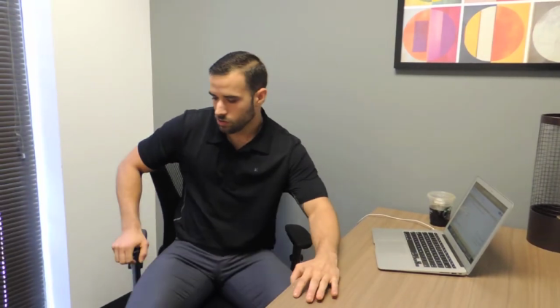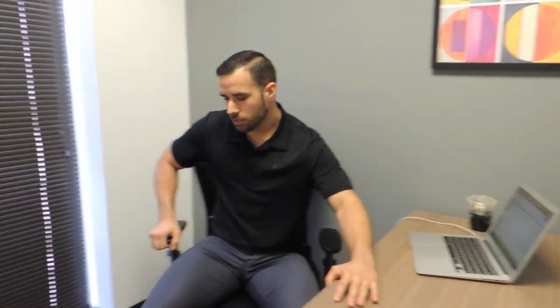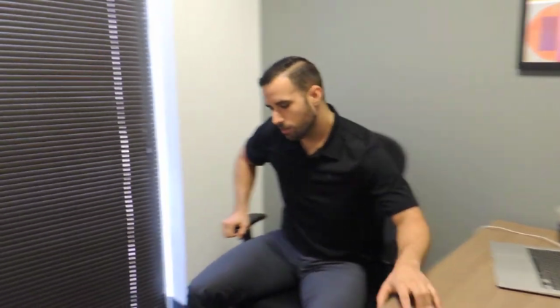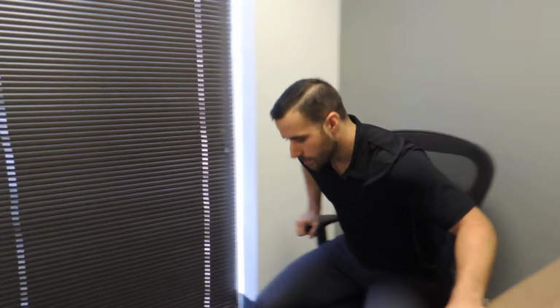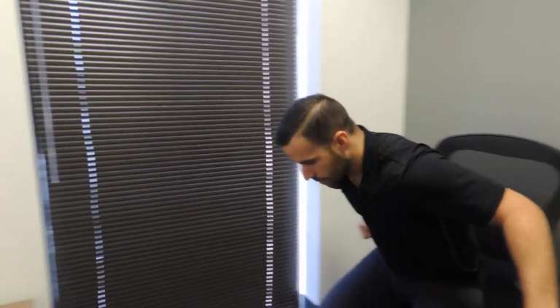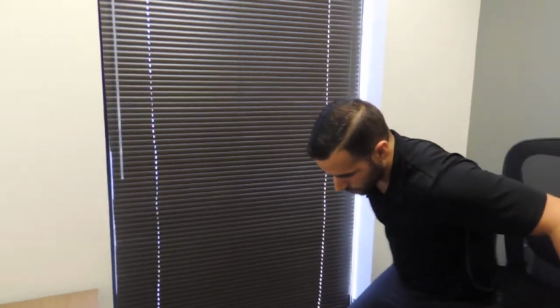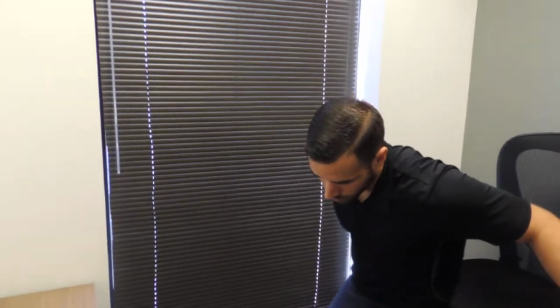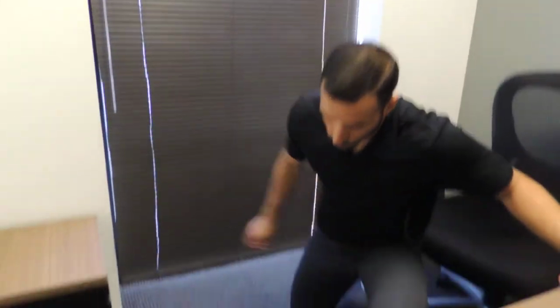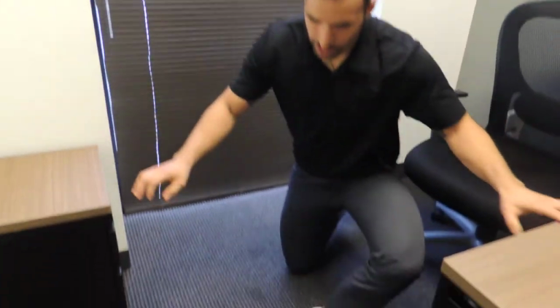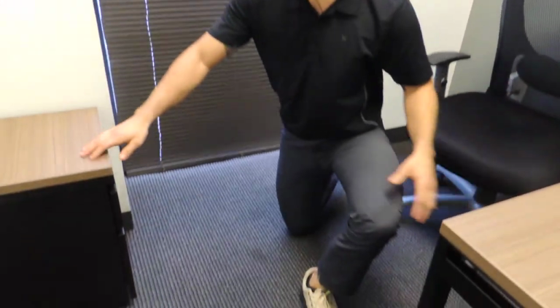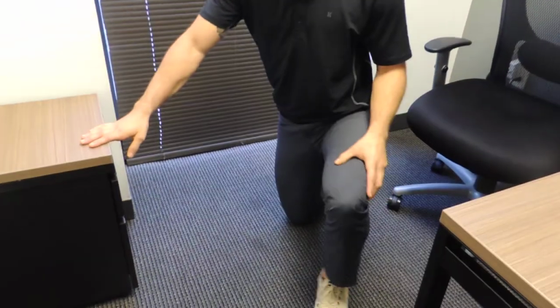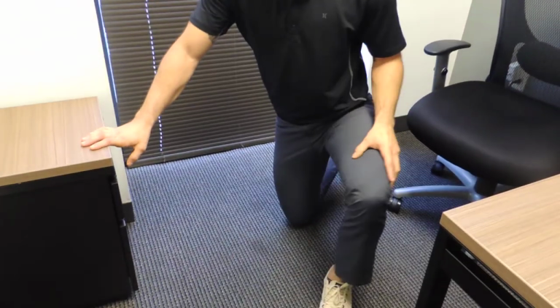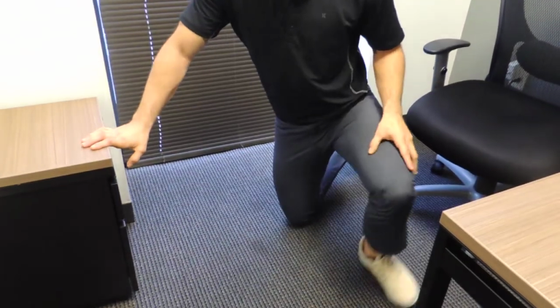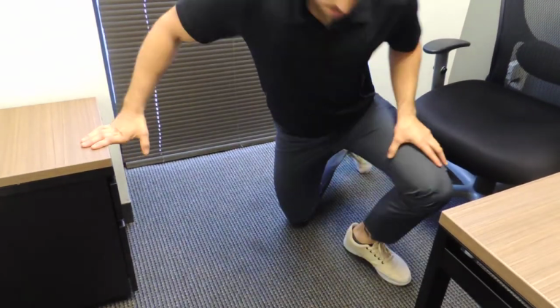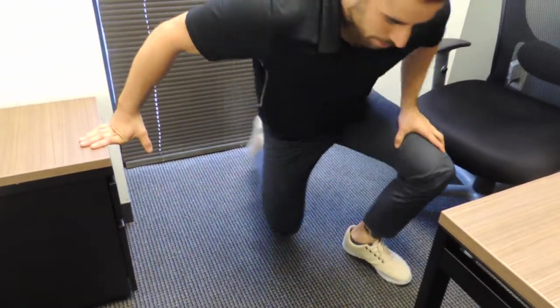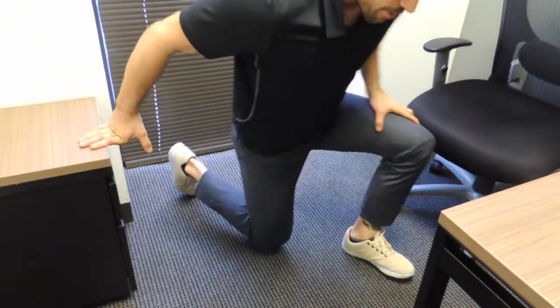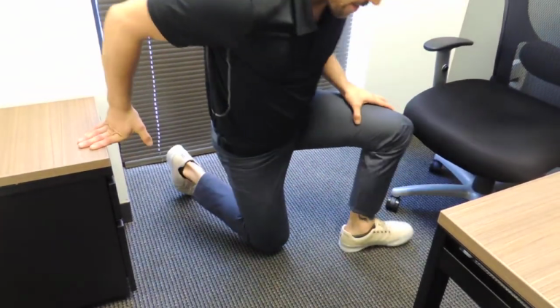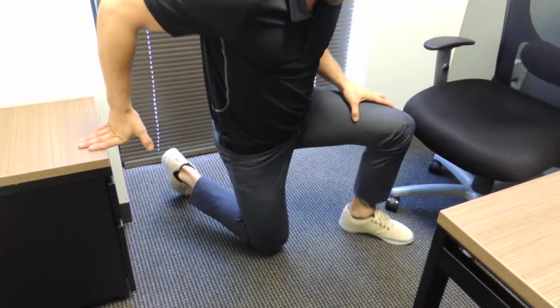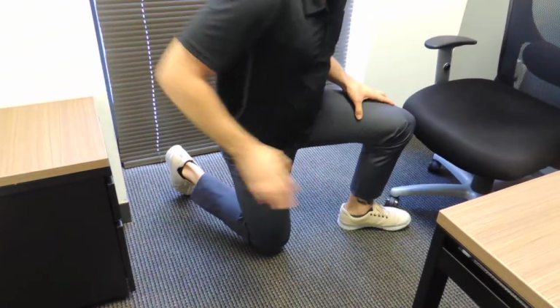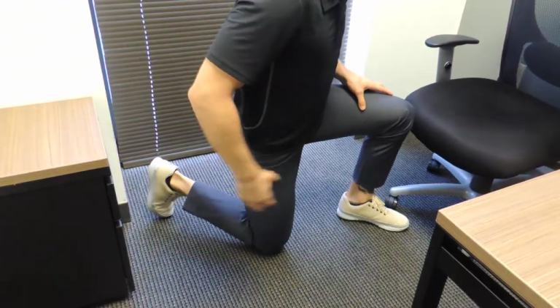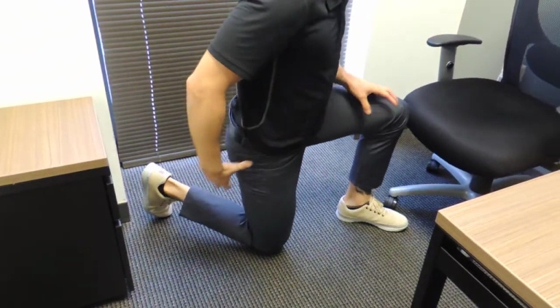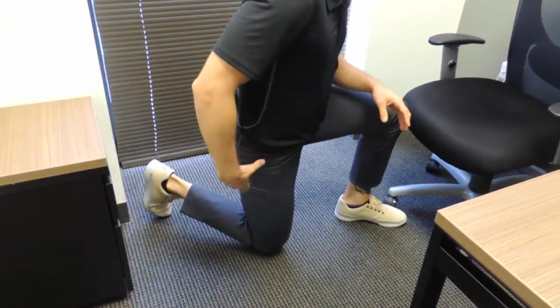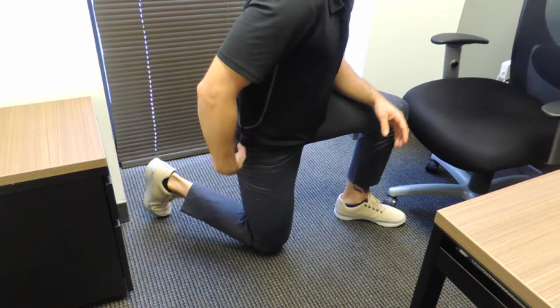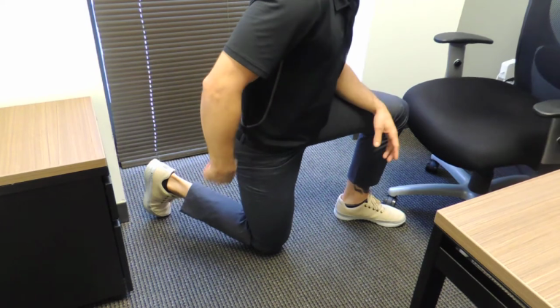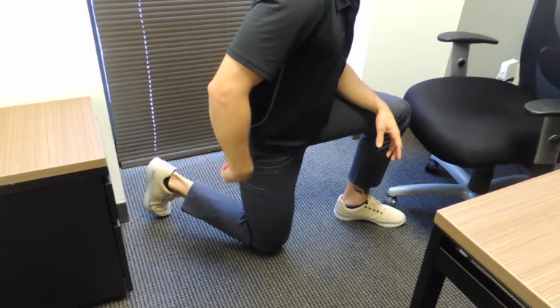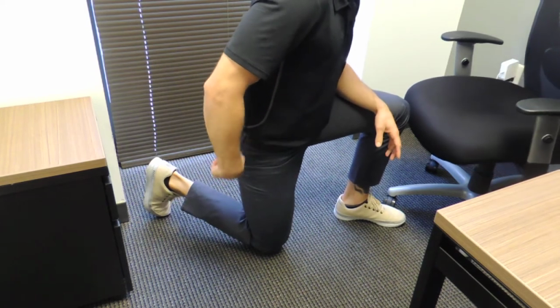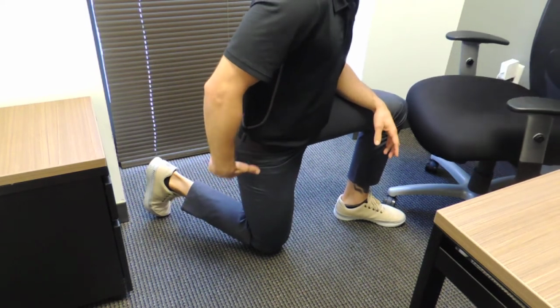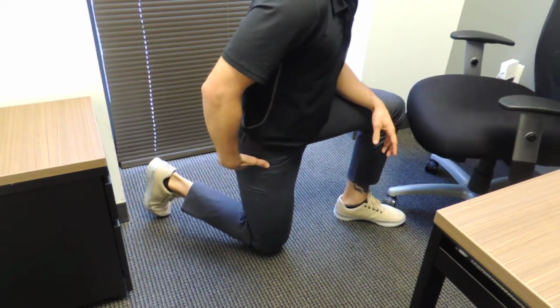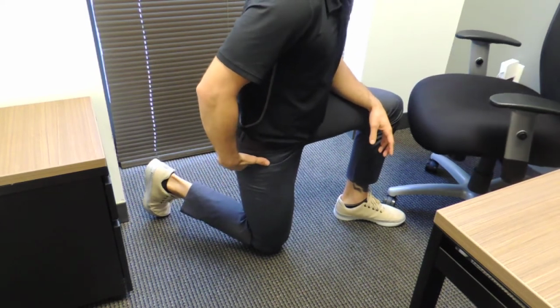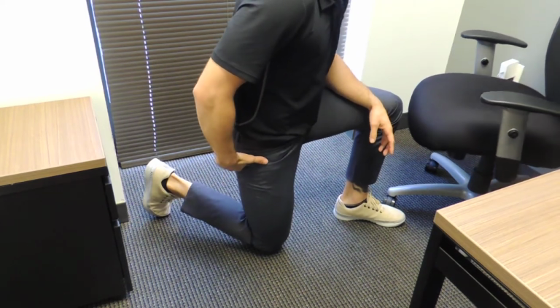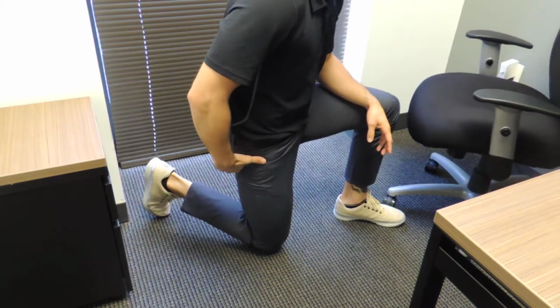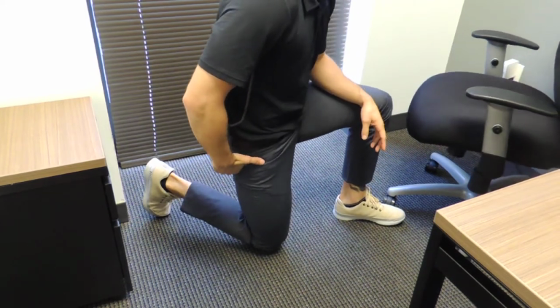I'm going to start by kneeling on one leg. I'm not going to allow my hips to get pushed back — I'm going to squeeze my glutes and bring it forward.